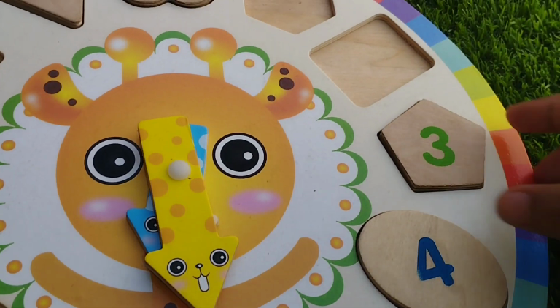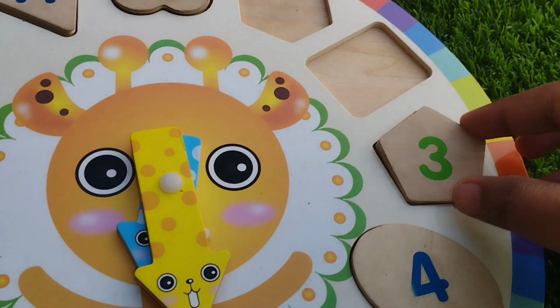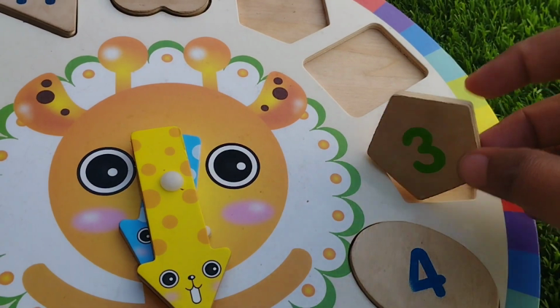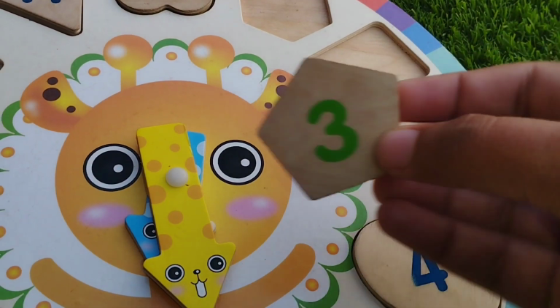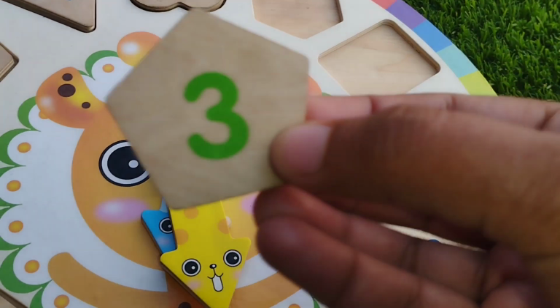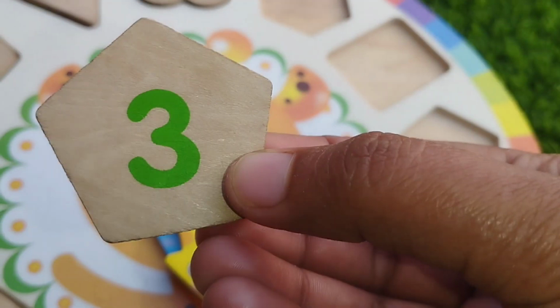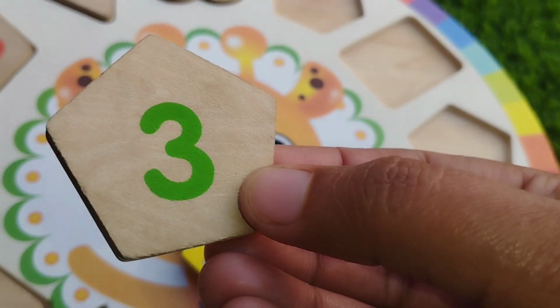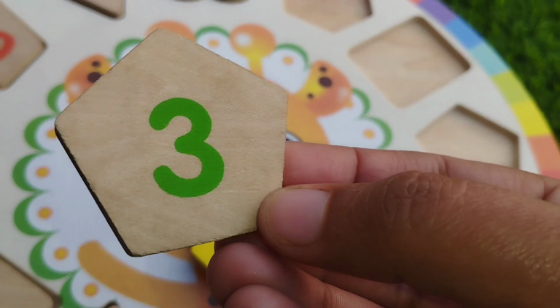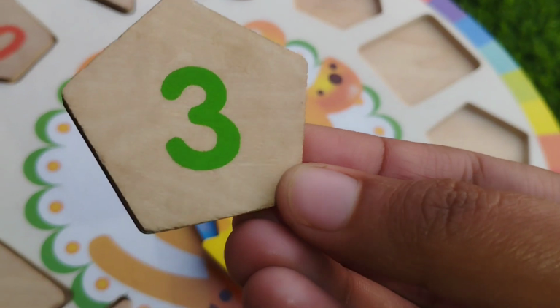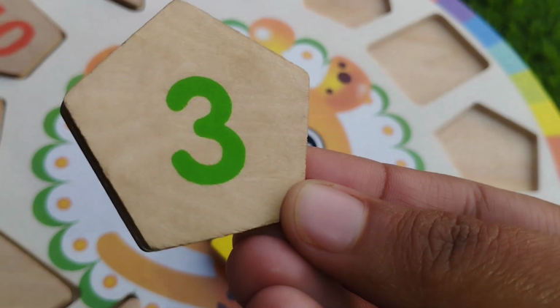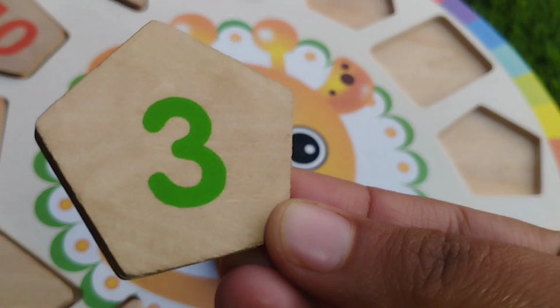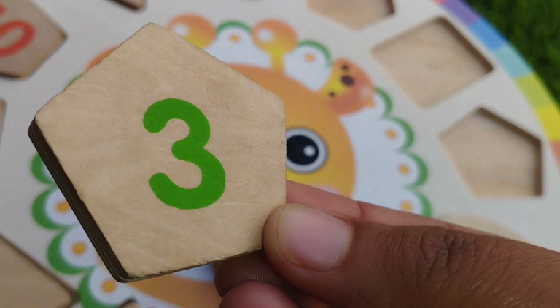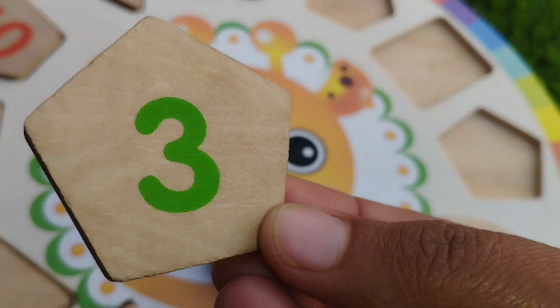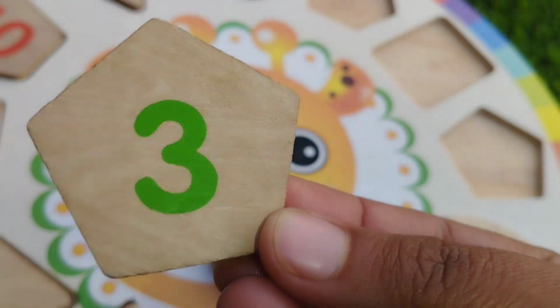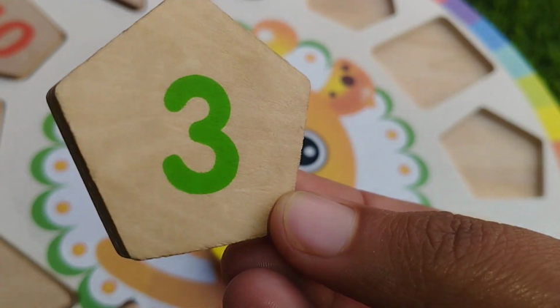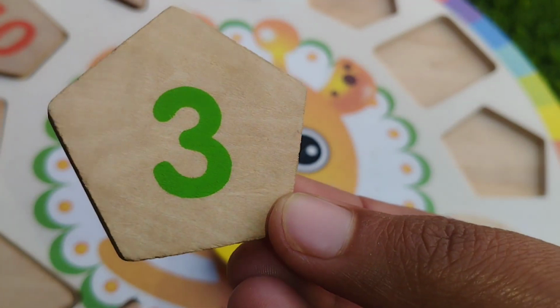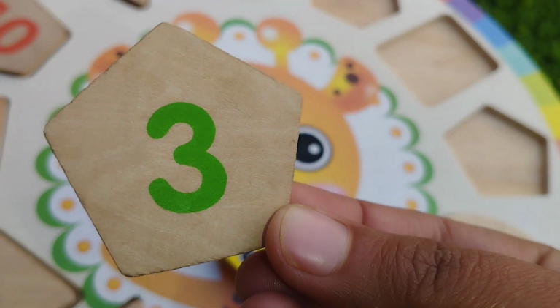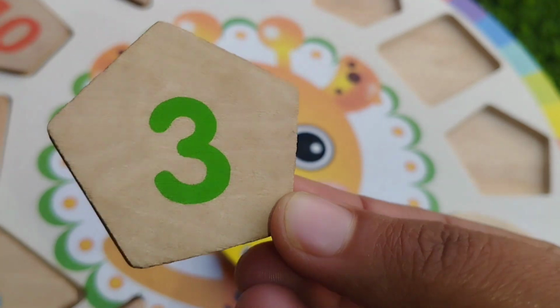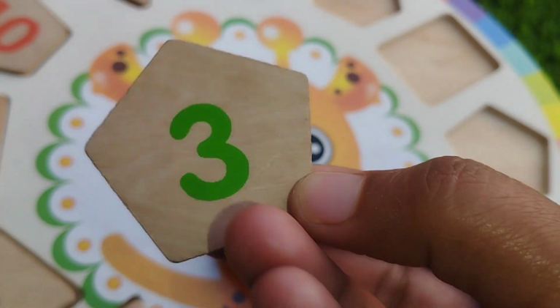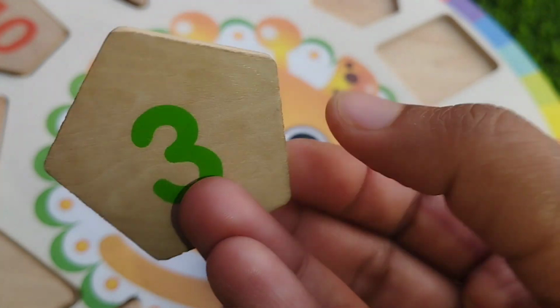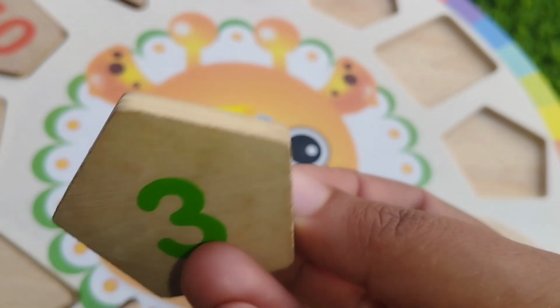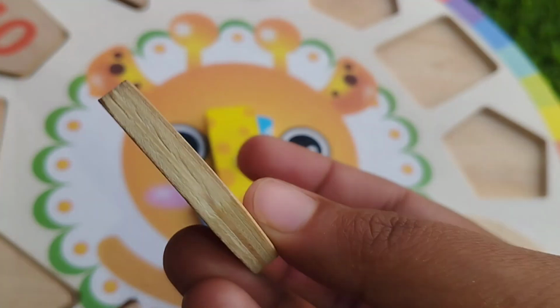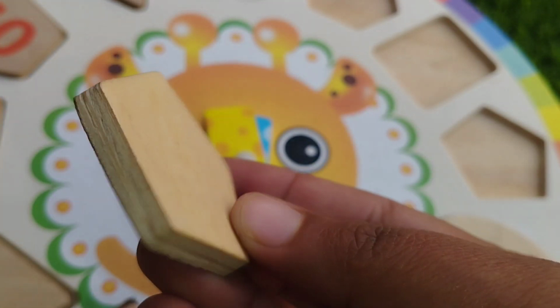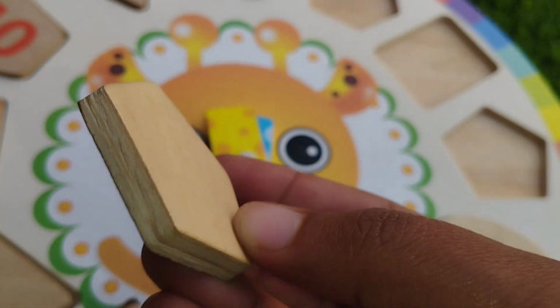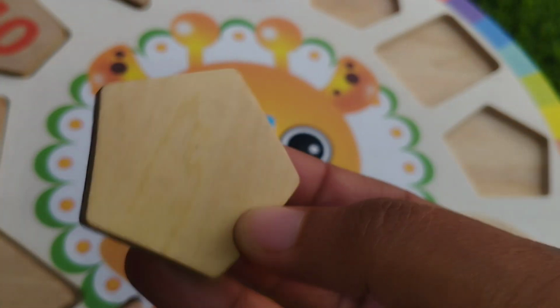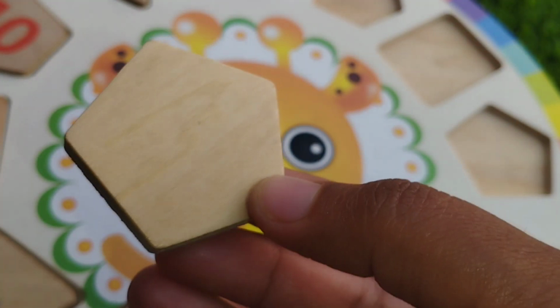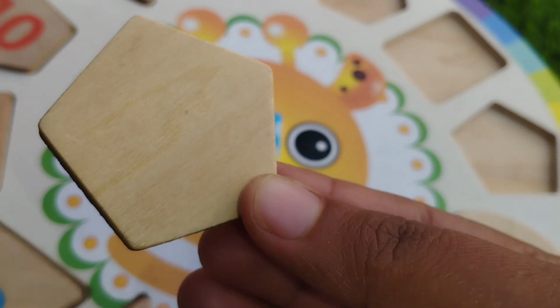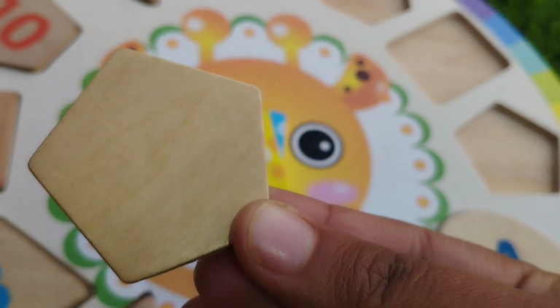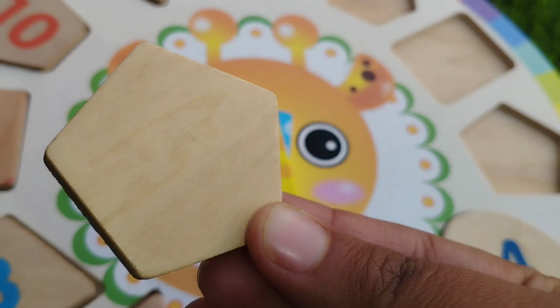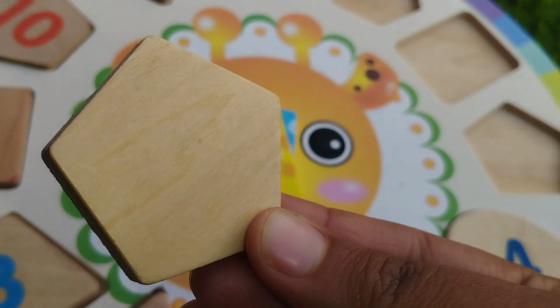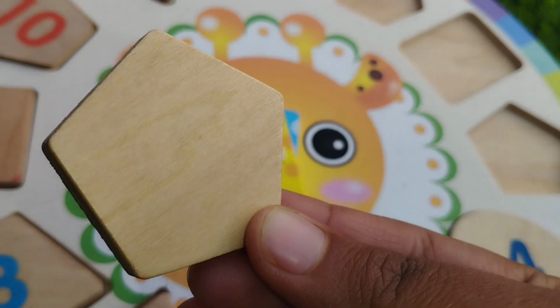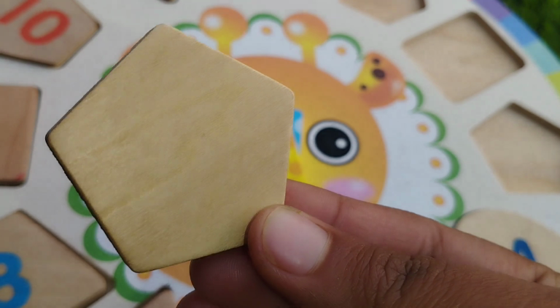The next one is pentacoin. The number is three. Pentacoin.